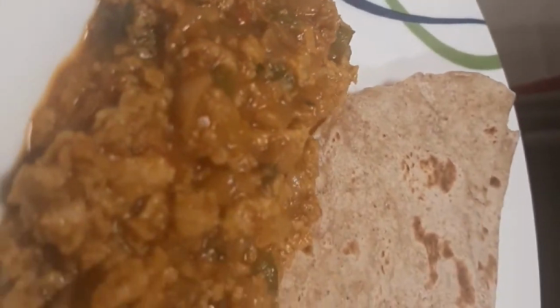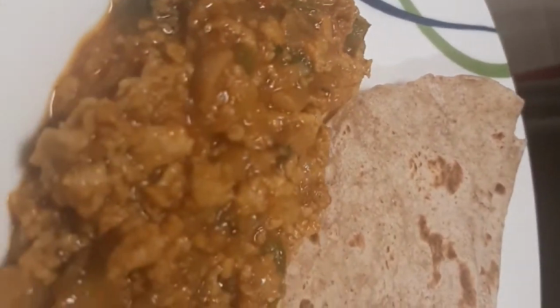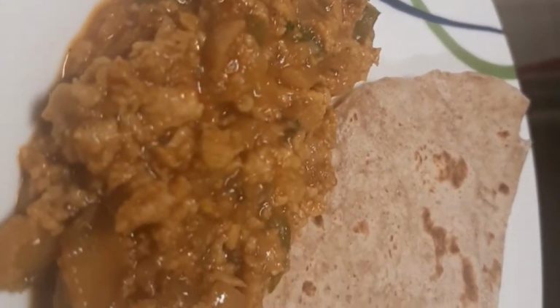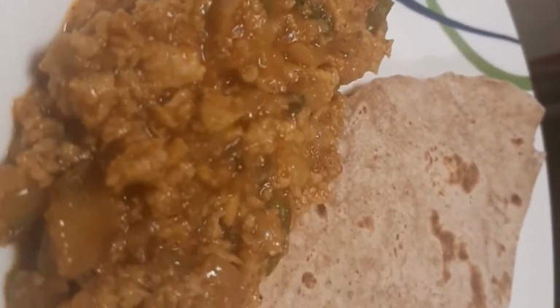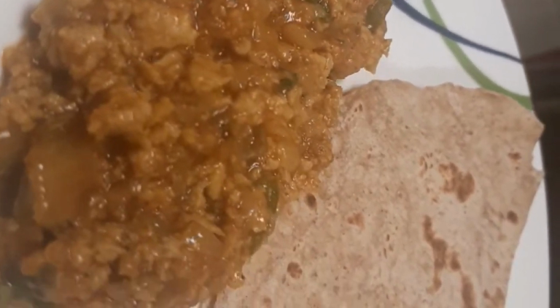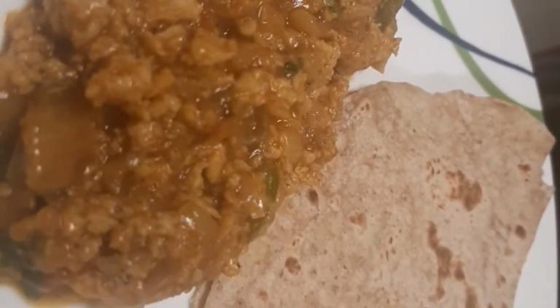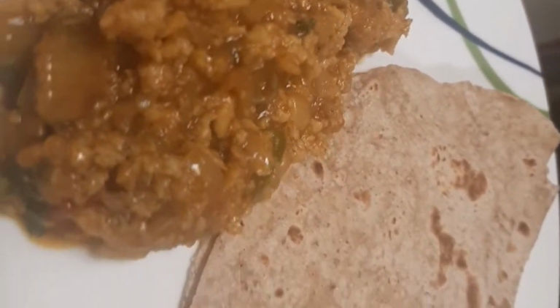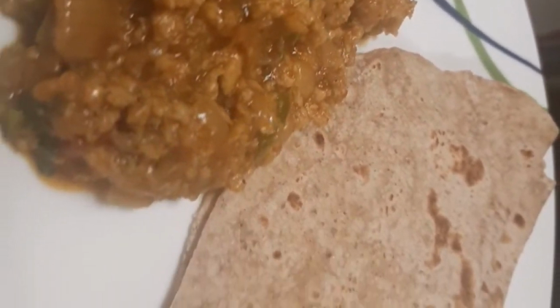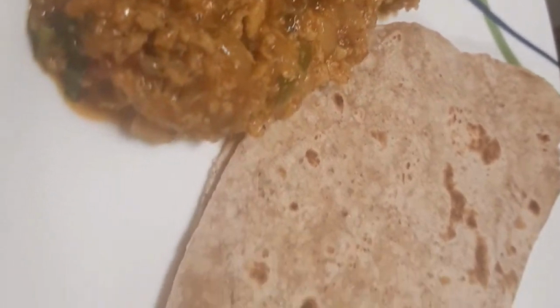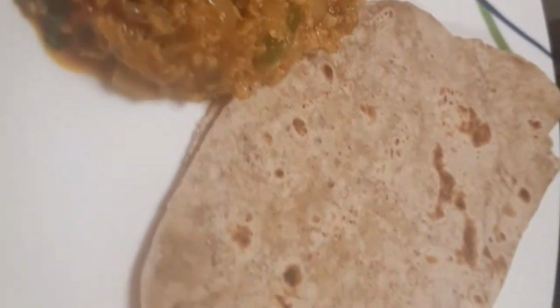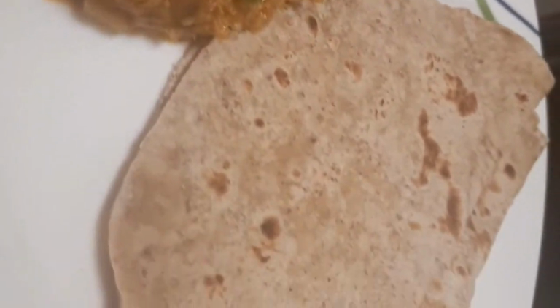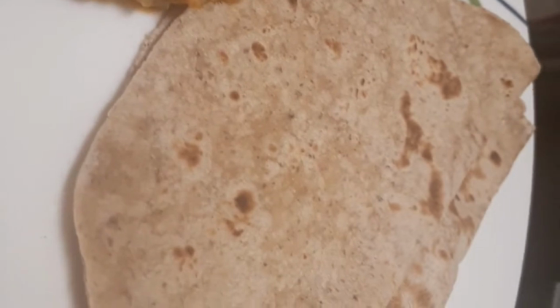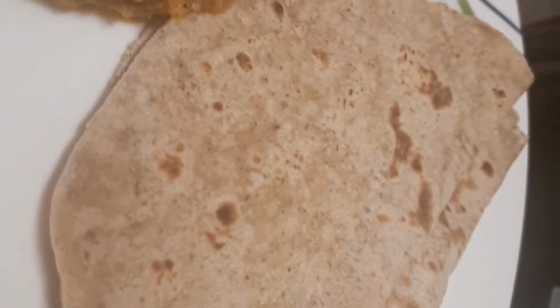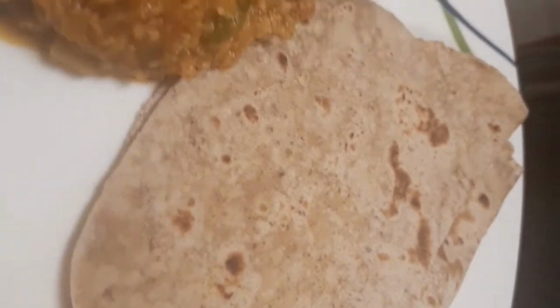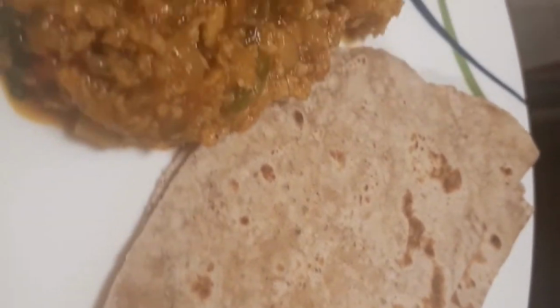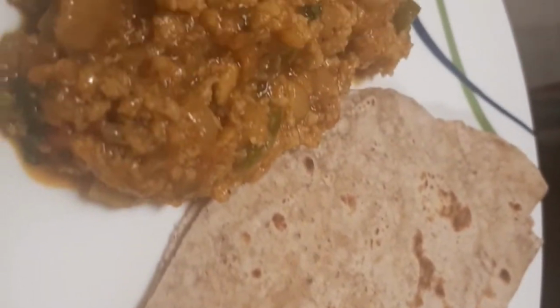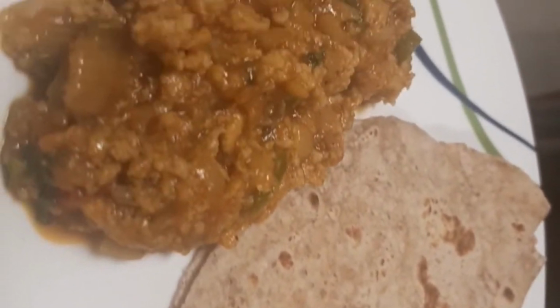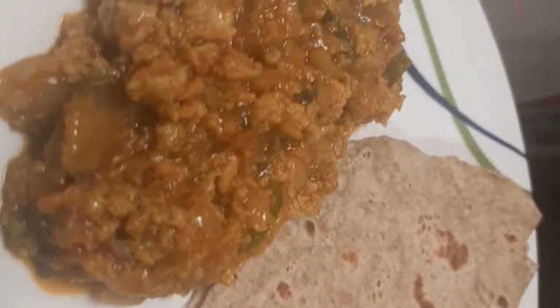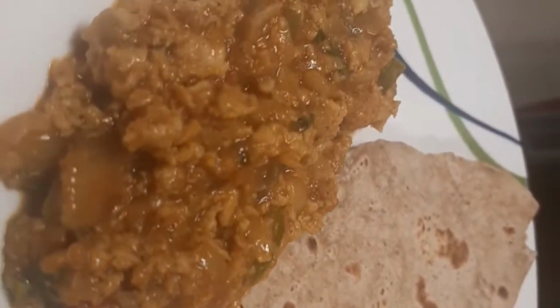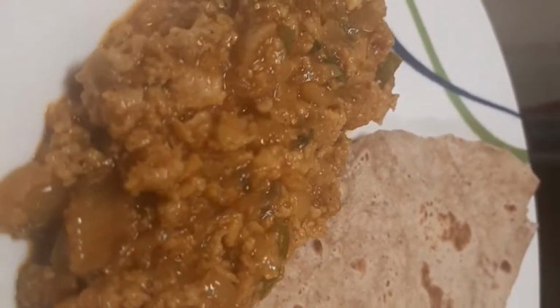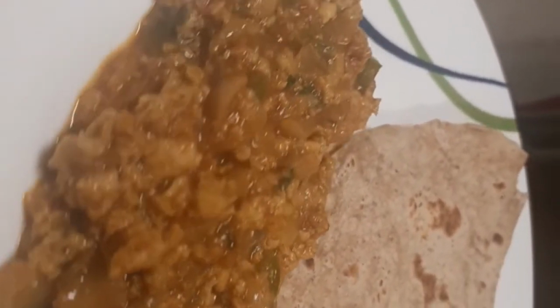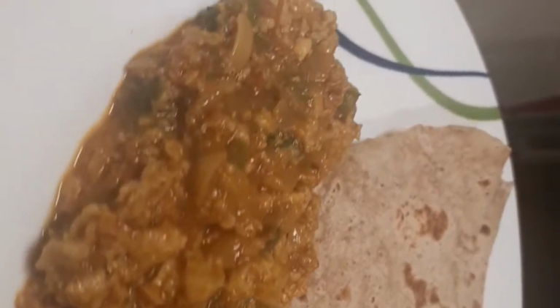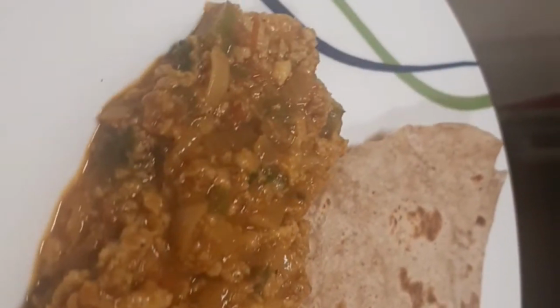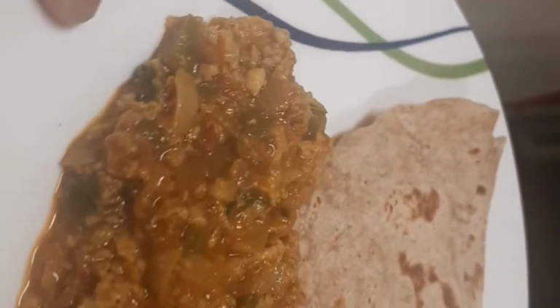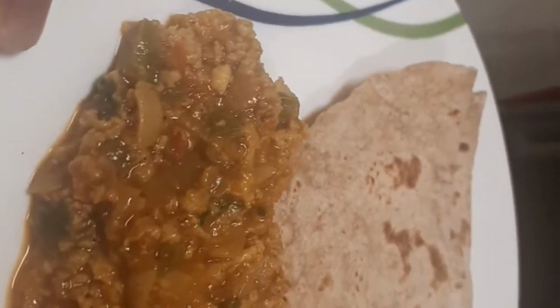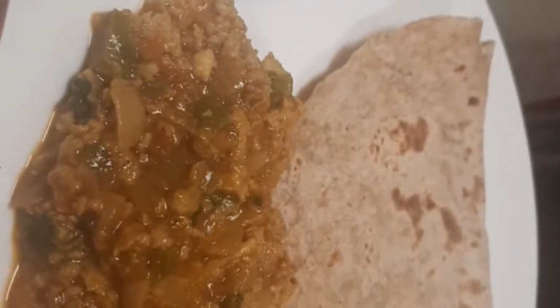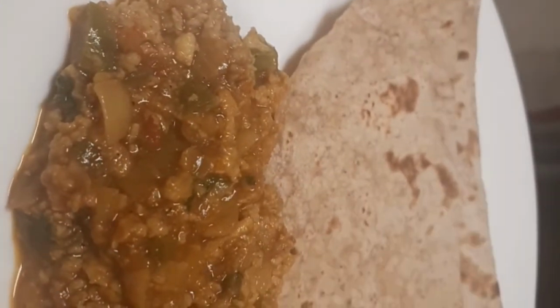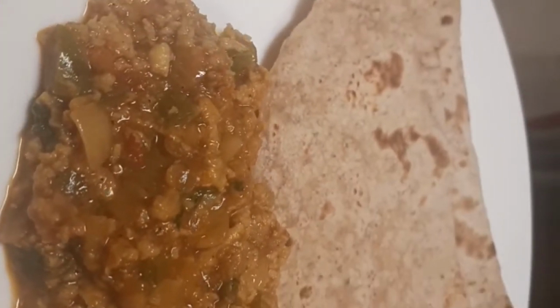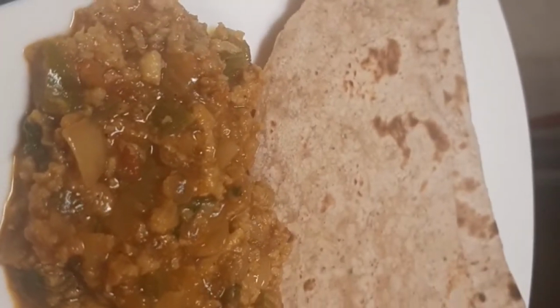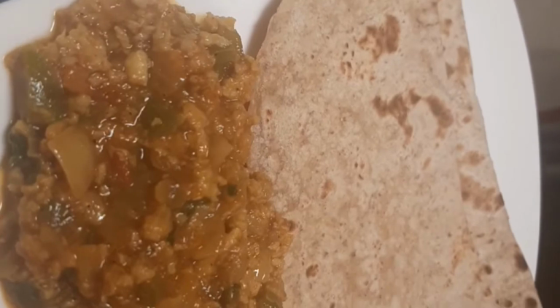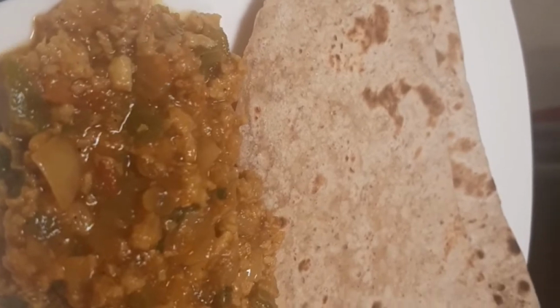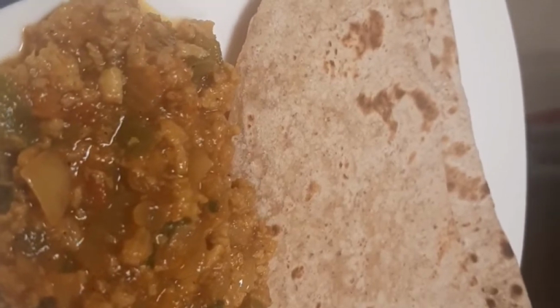Now I am doing burger masala. This recipe will be linked in the description box. All of this is for flaxseed chapati. Please subscribe and share this channel. Thank you.